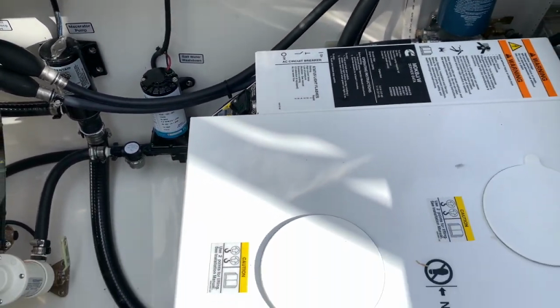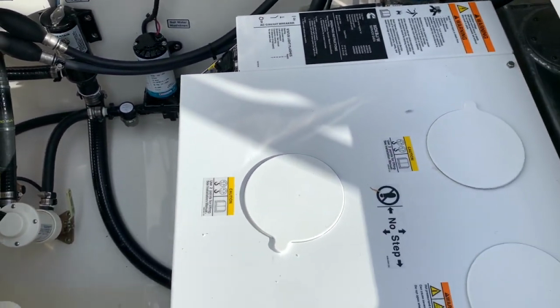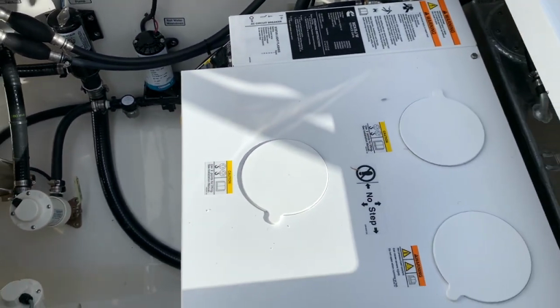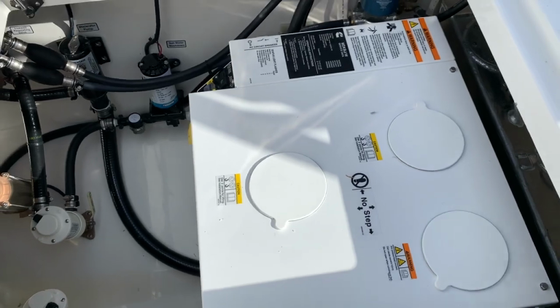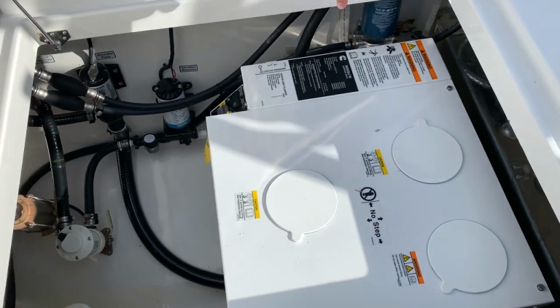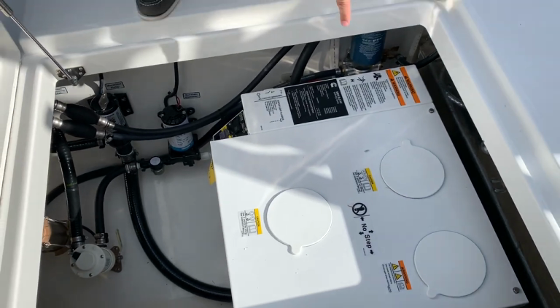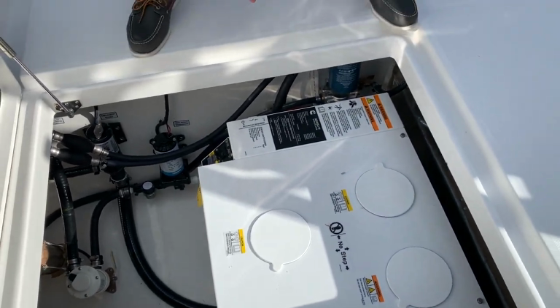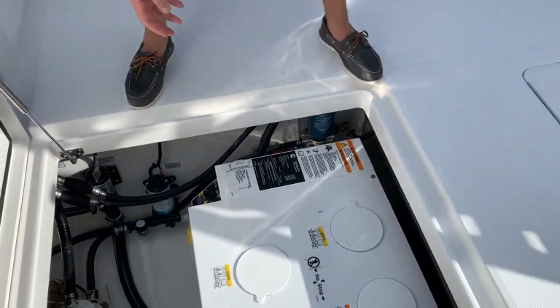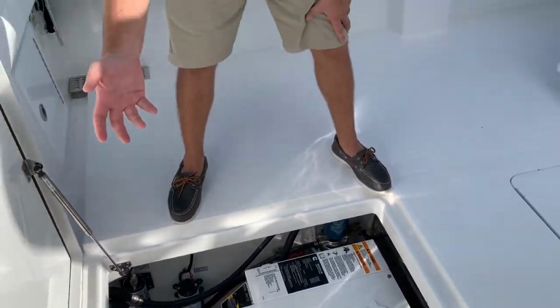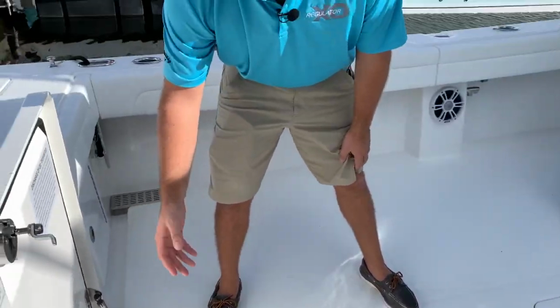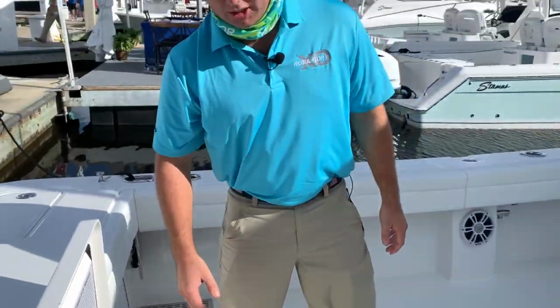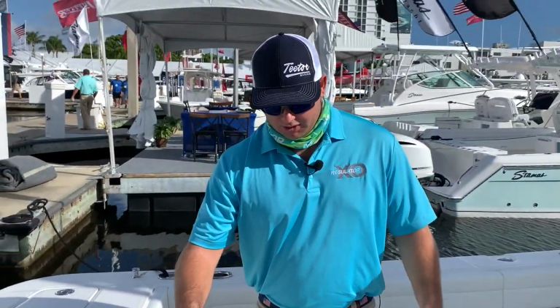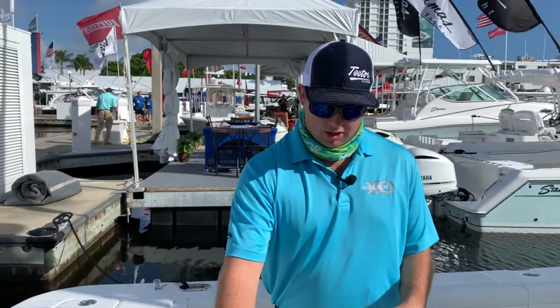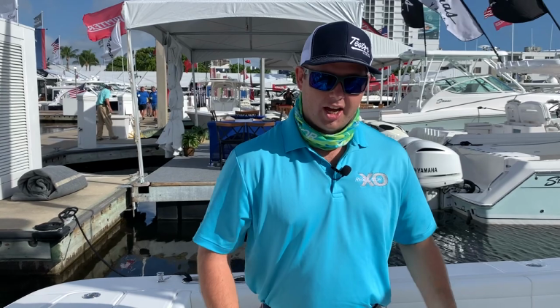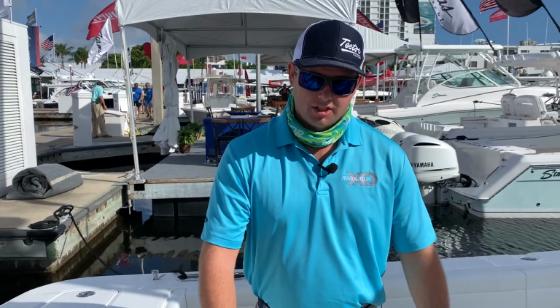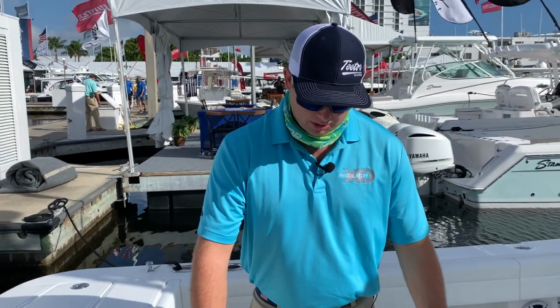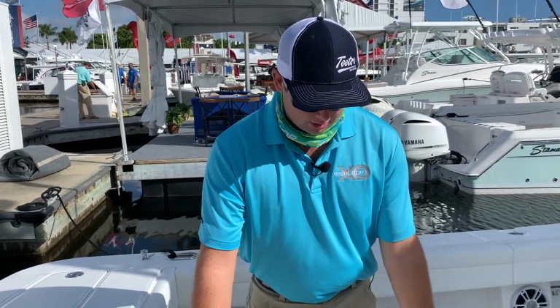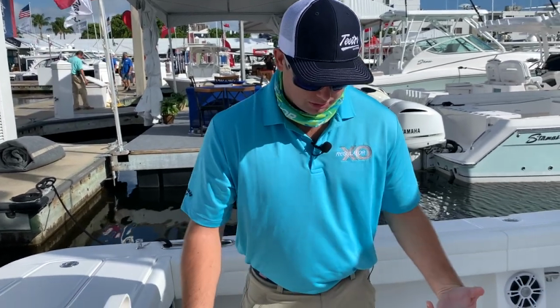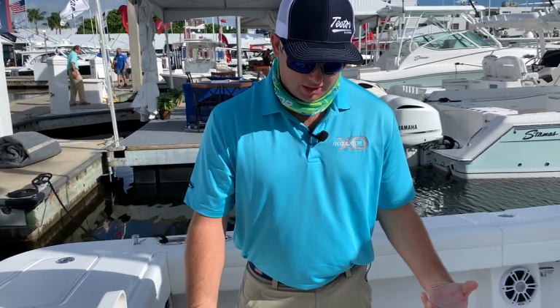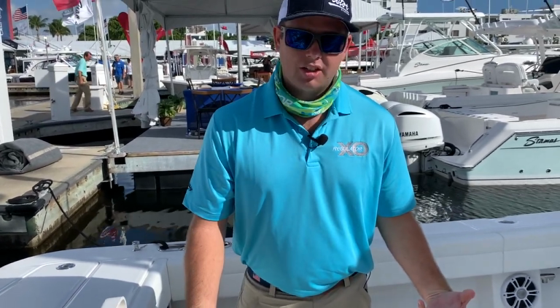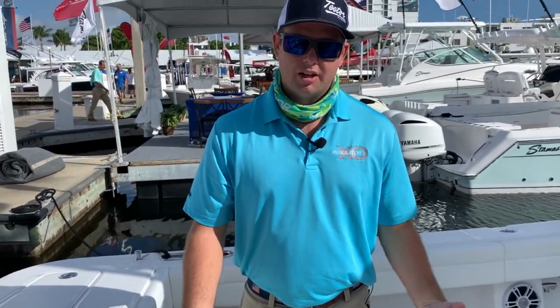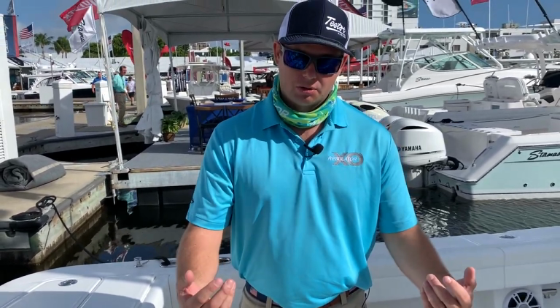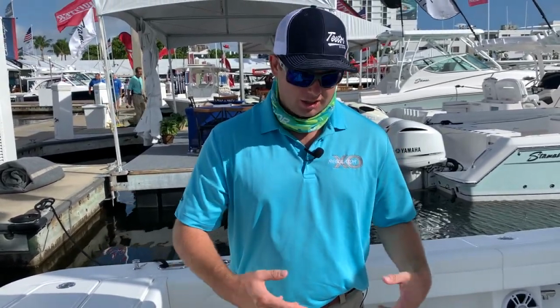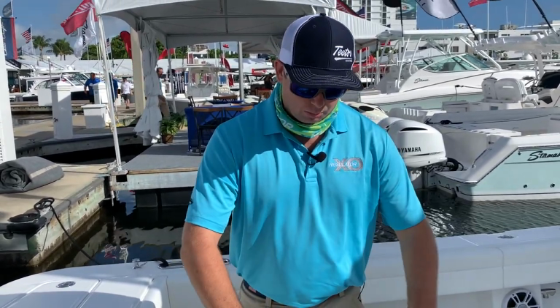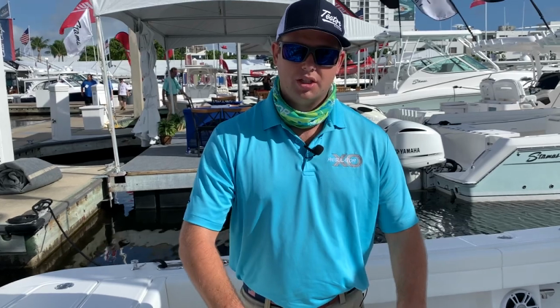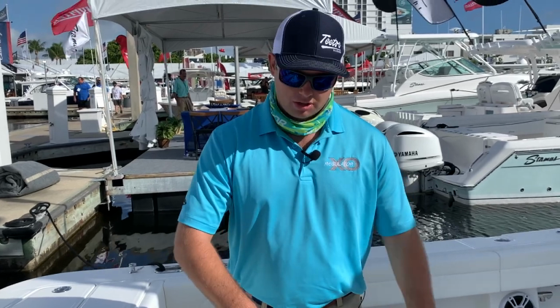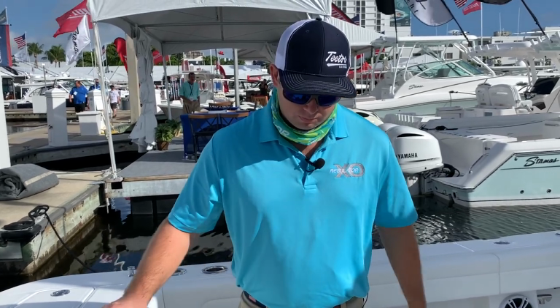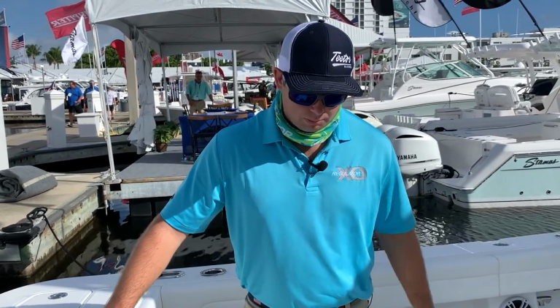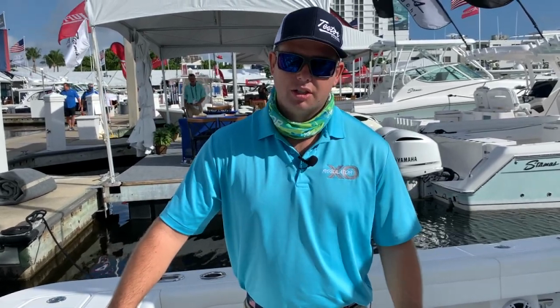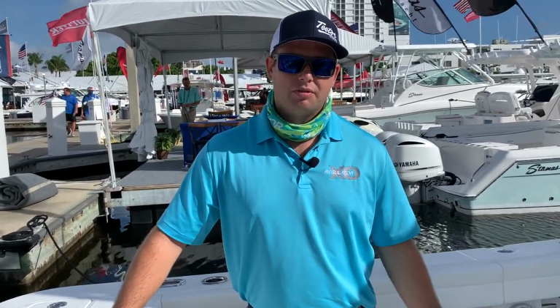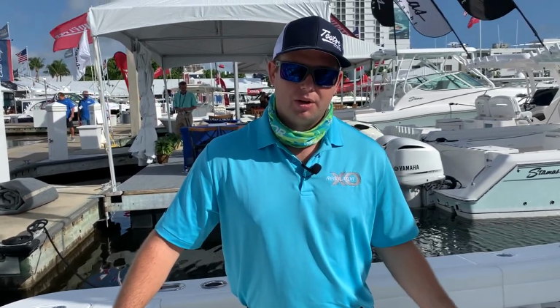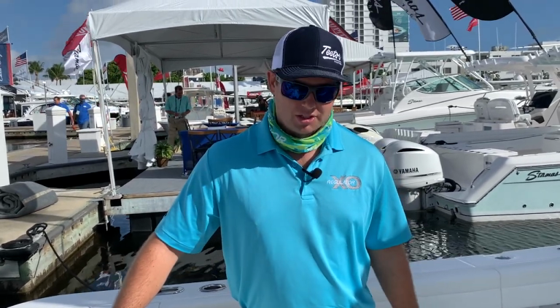Boats without generators do have more room in here — this particular one has a diesel generator. Another thing to remember with the Regulator is that all the hatches and tubs are molded right into the liner. They're not screwed or anything; it's all one piece, so there are no components in there that can fail and rust over time.